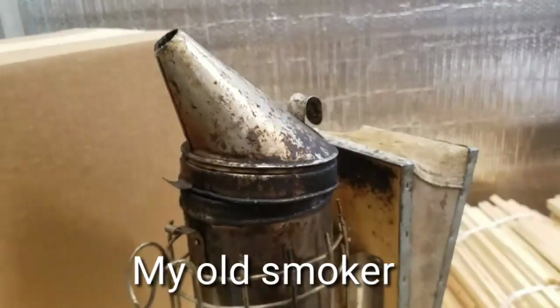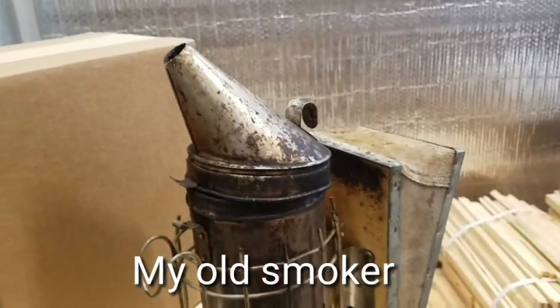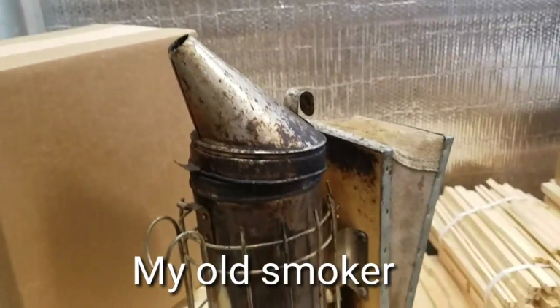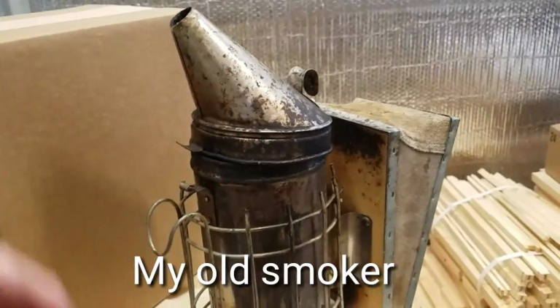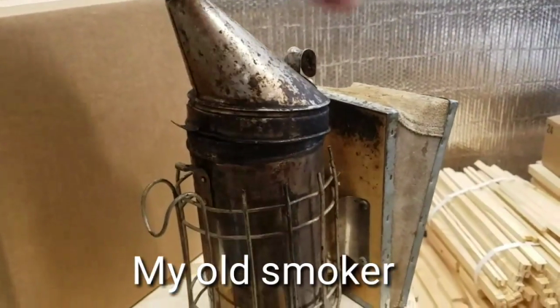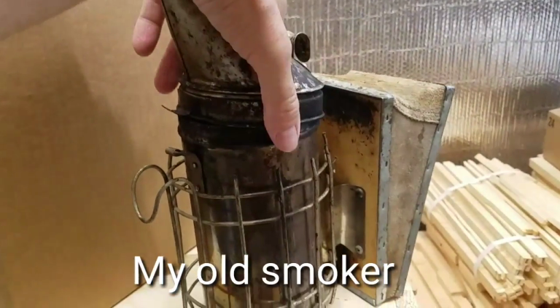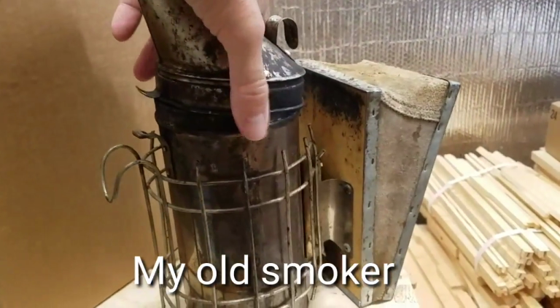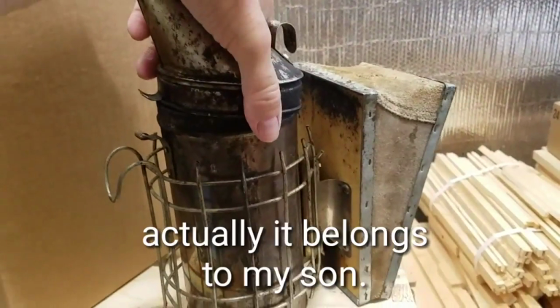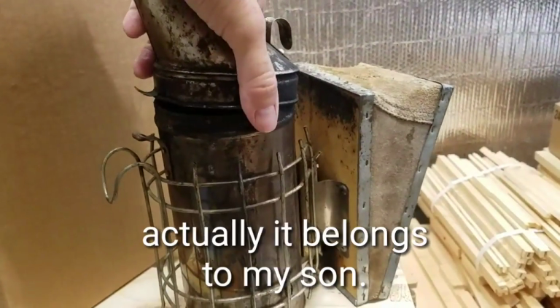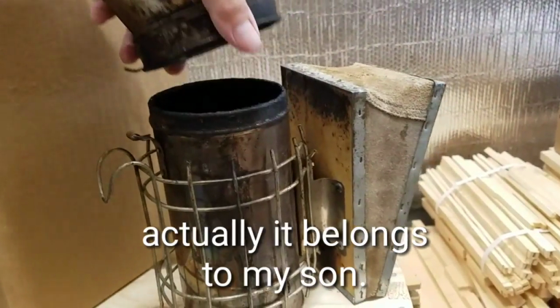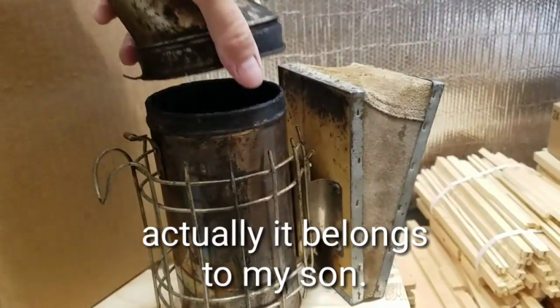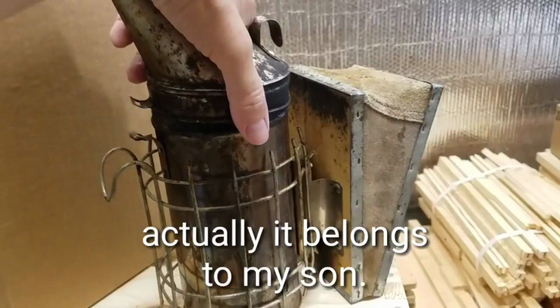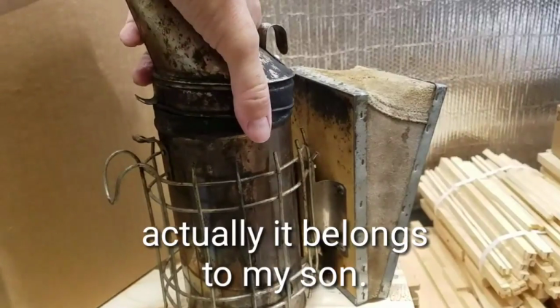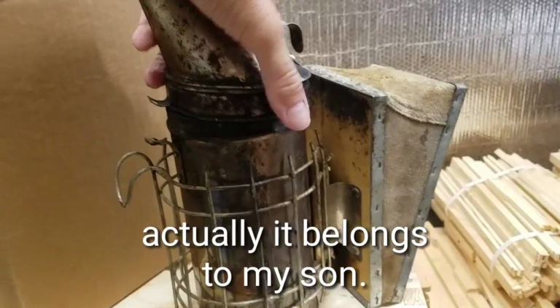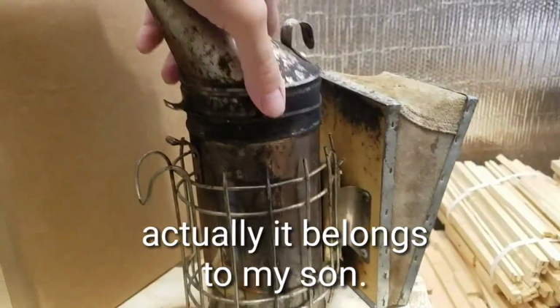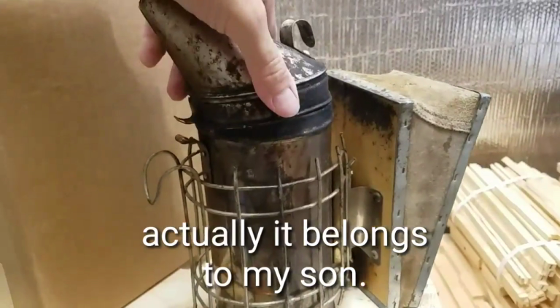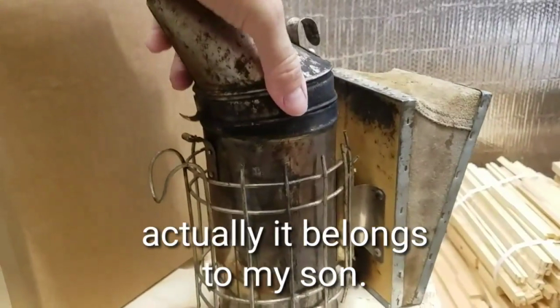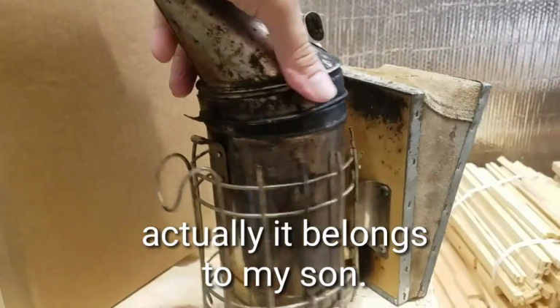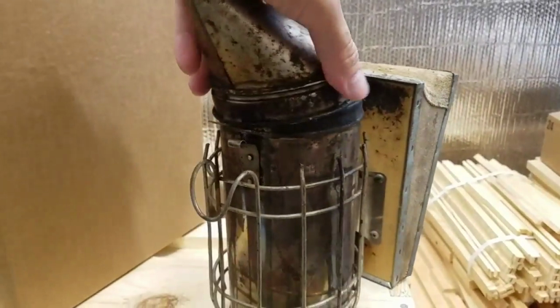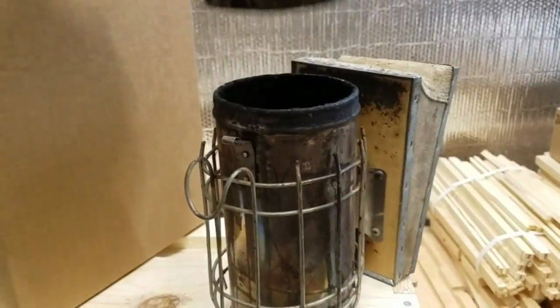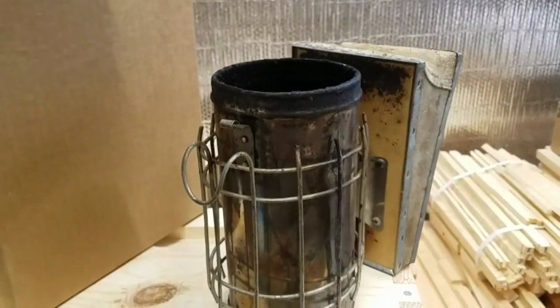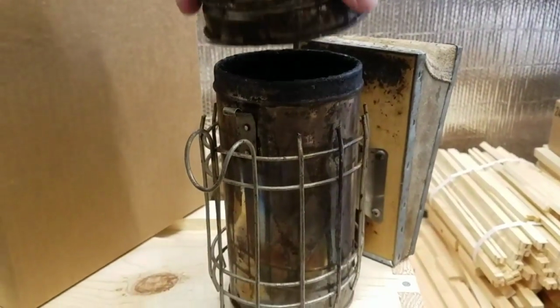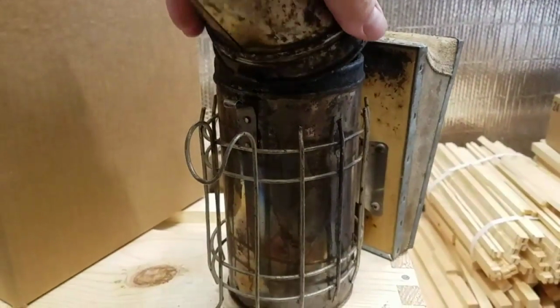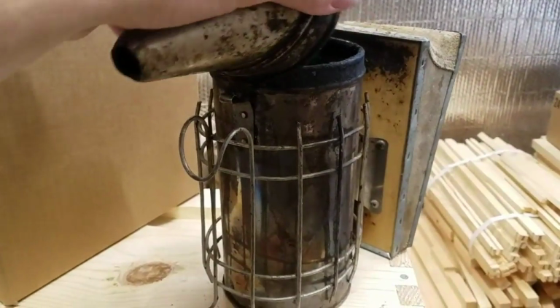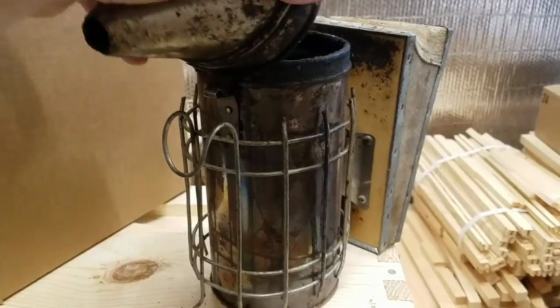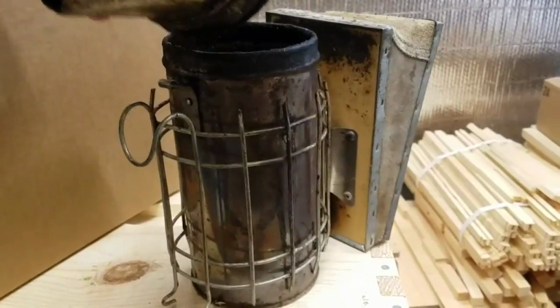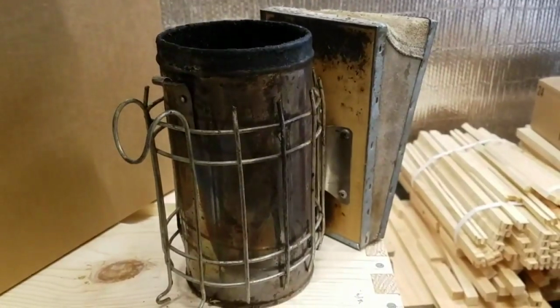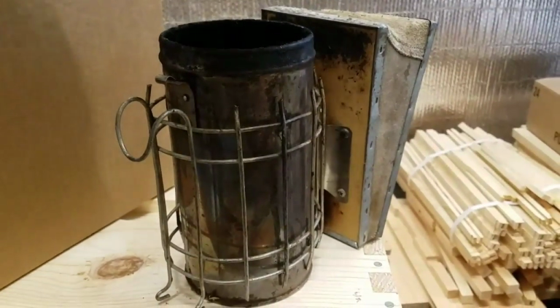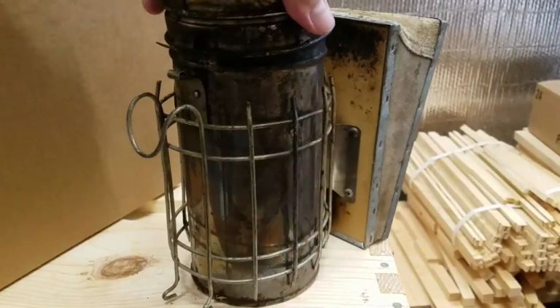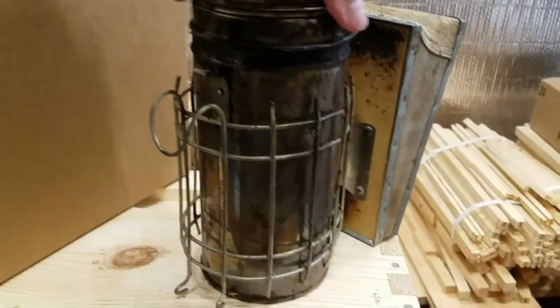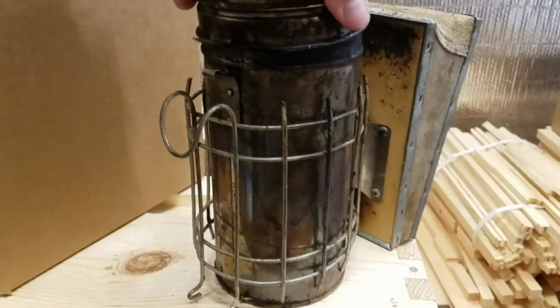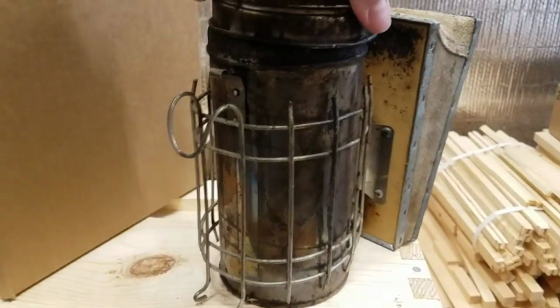Here is my old smoker. Had it about maybe six years. The lid doesn't even fit on there anymore. The lid is supposed to be attached there also, it's not. It's just a pain to work with.